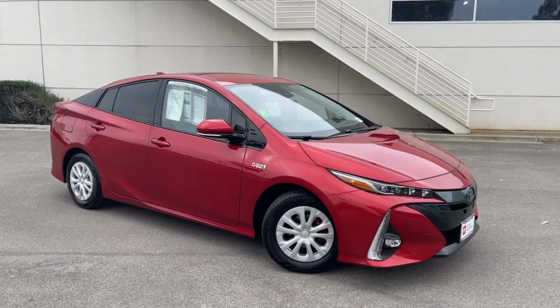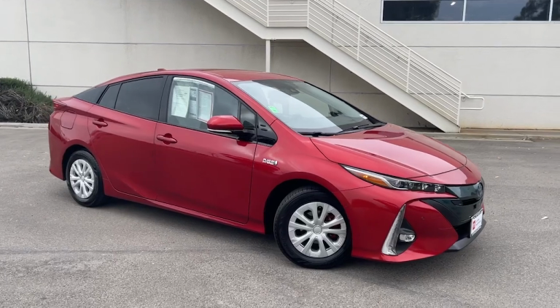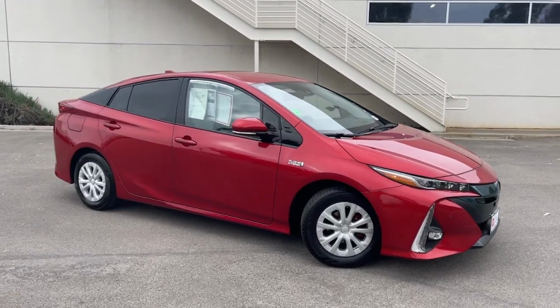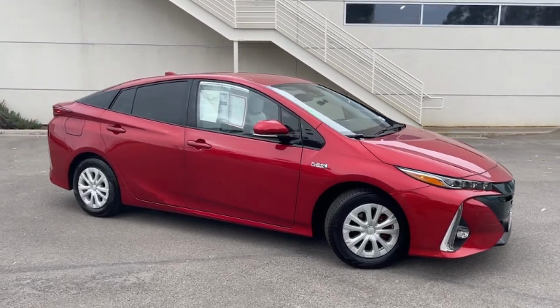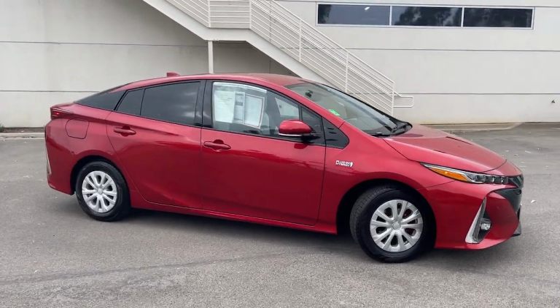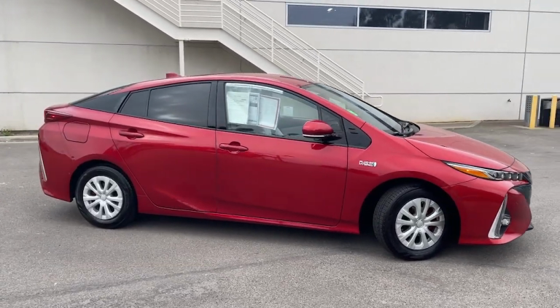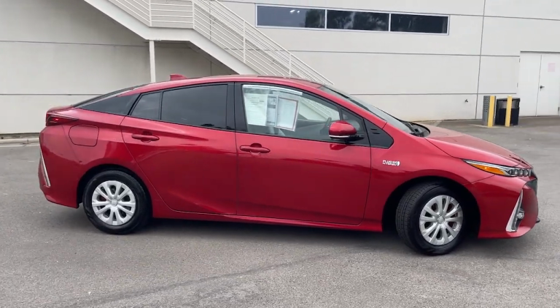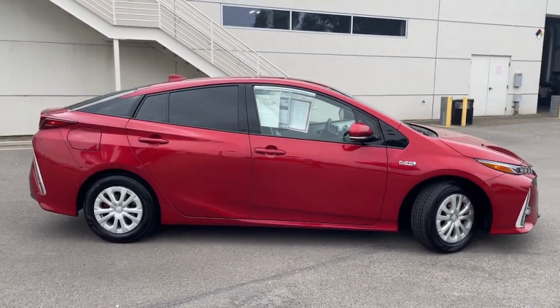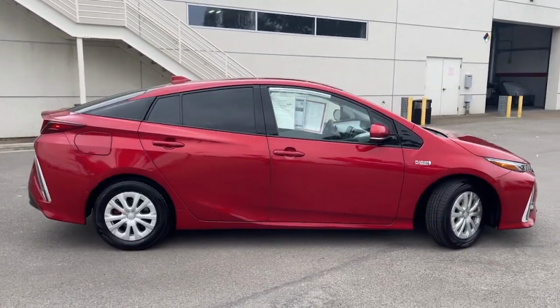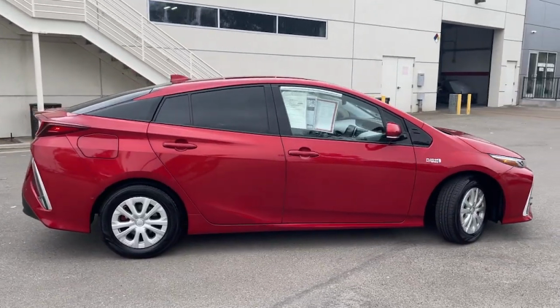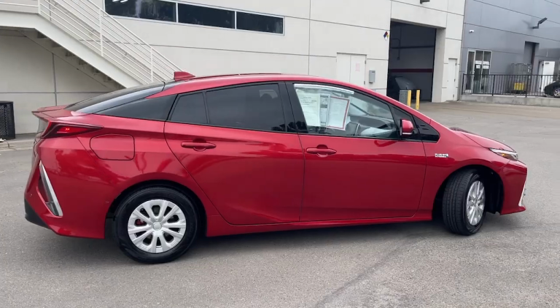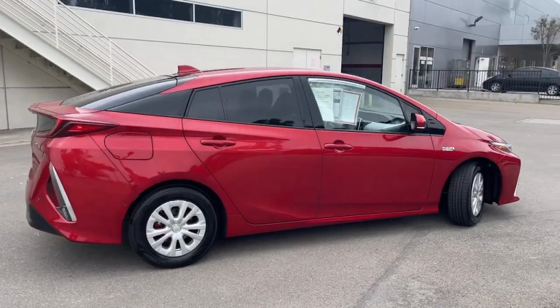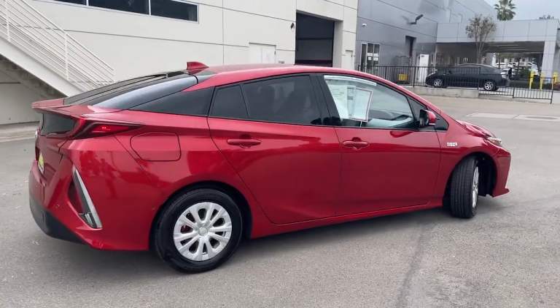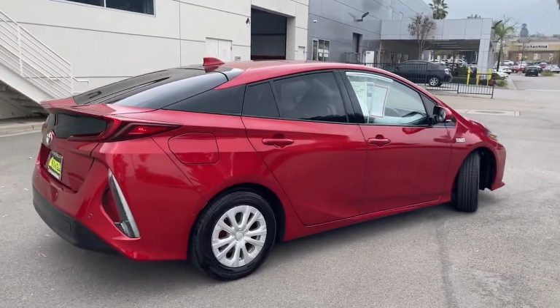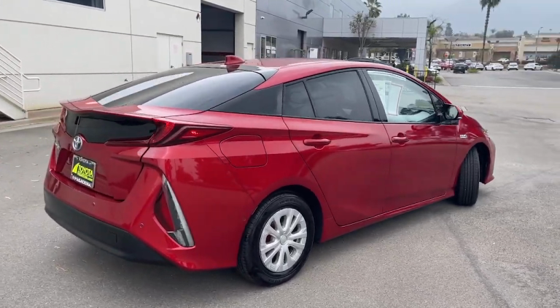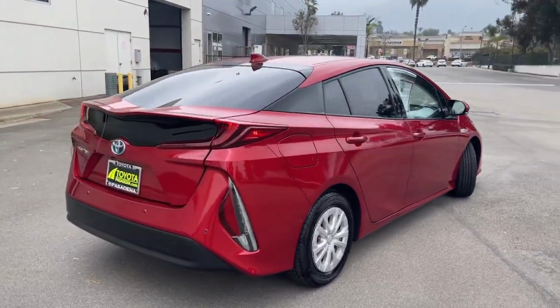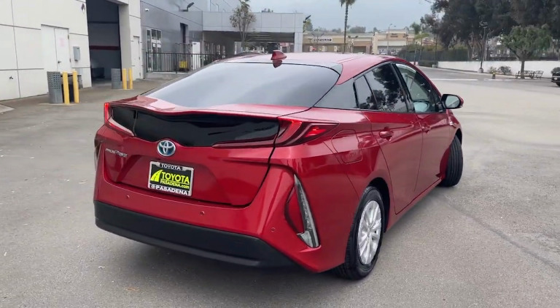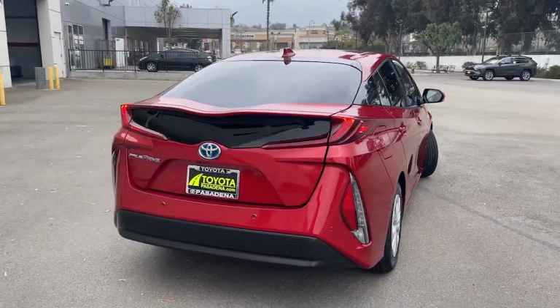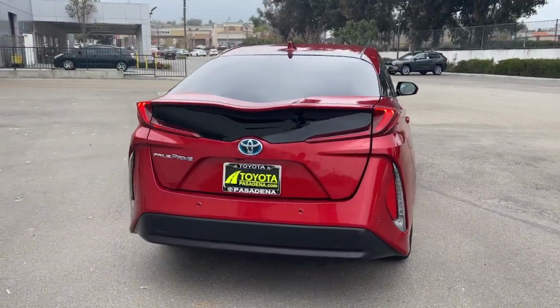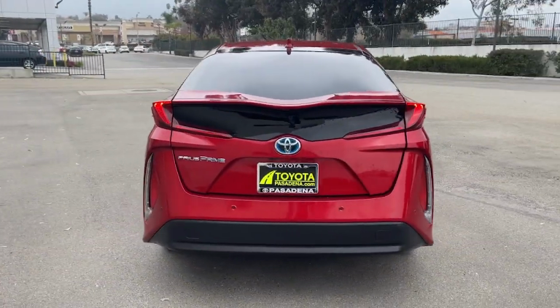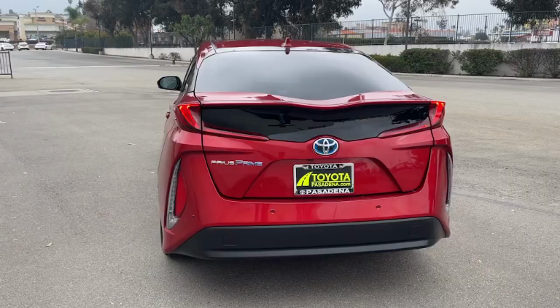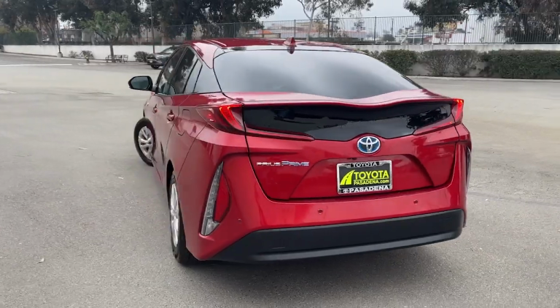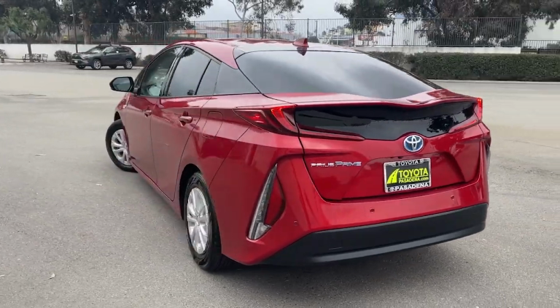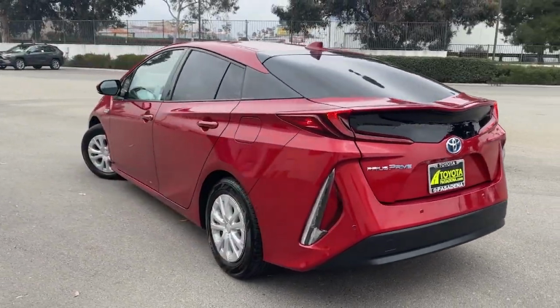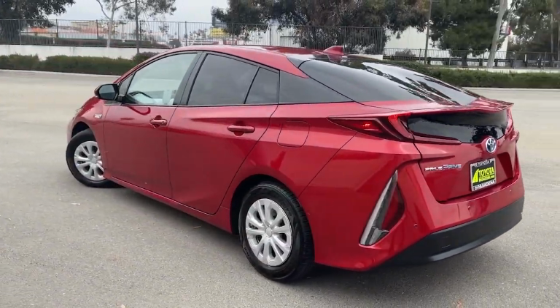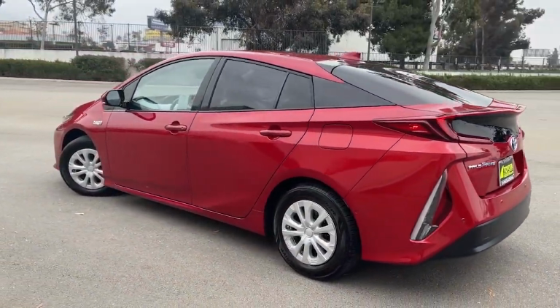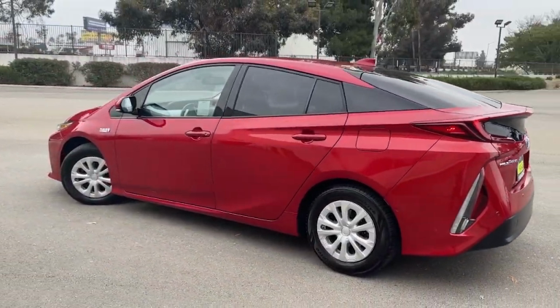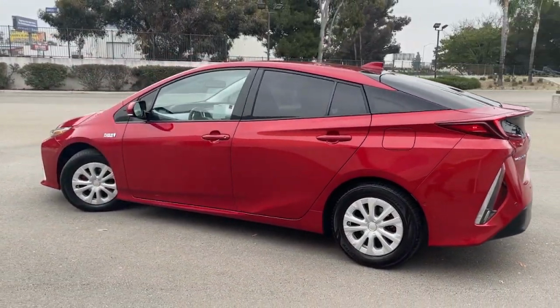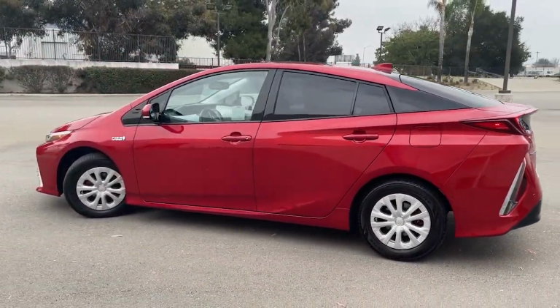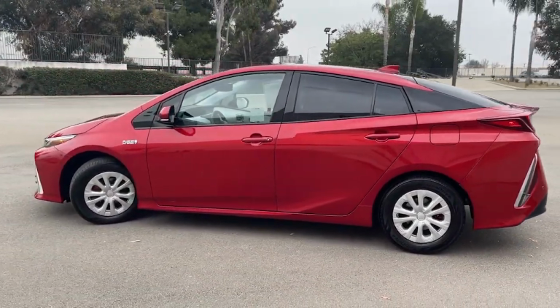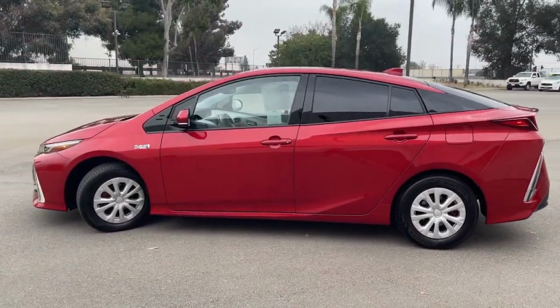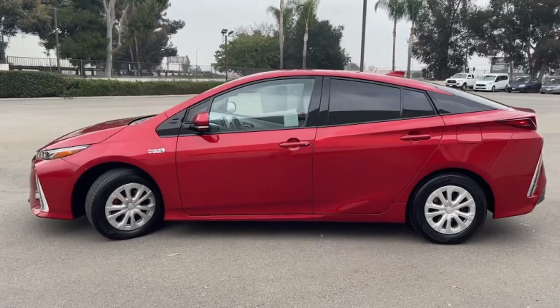You will love the features of this 2018 Toyota Prius Prime. This vehicle is an outstanding buy with fewer than 35,000 miles on the odometer. This Prius Prime takes hybrid efficiency to the next level by adding plug-in electric technology.